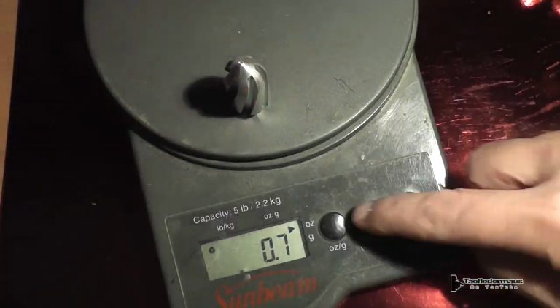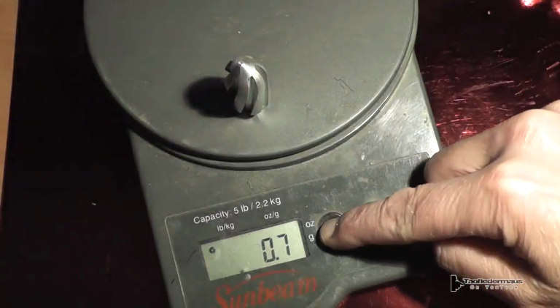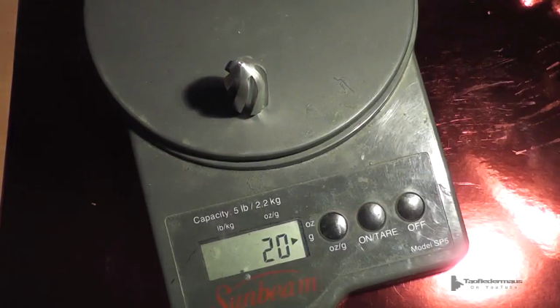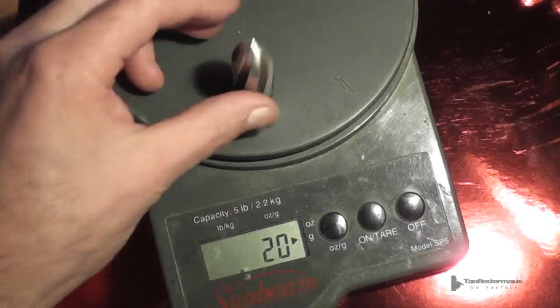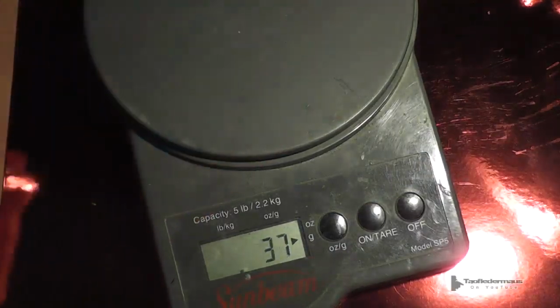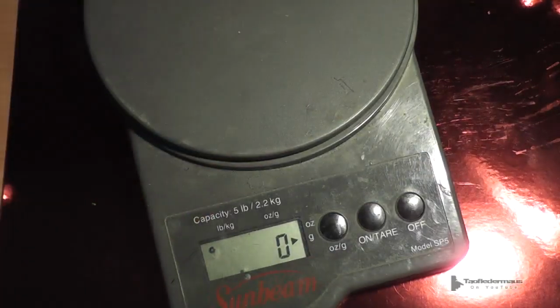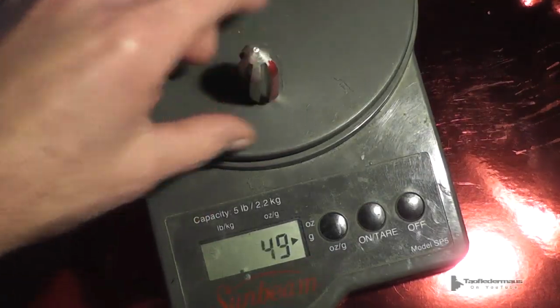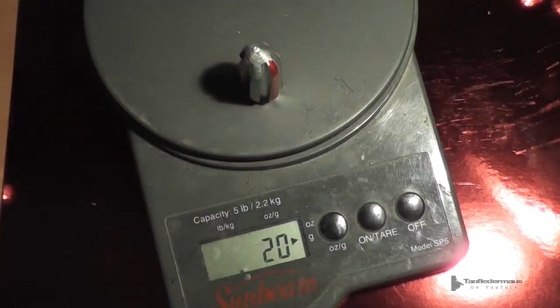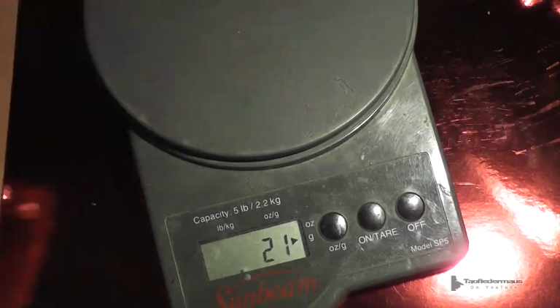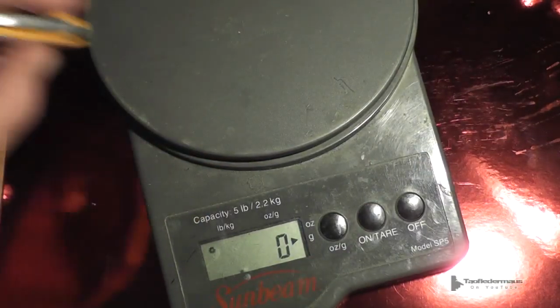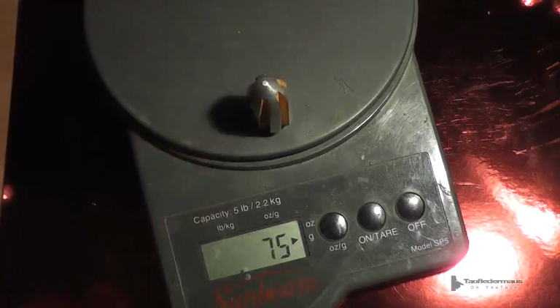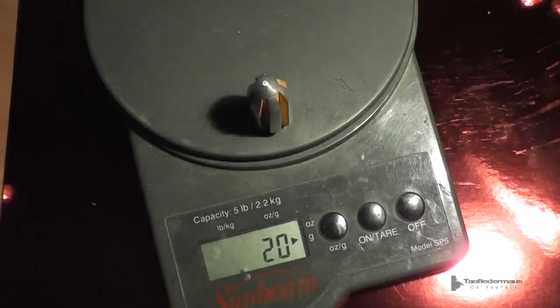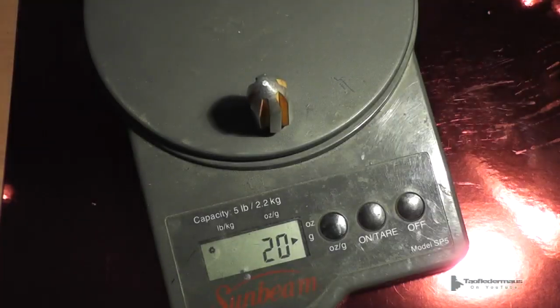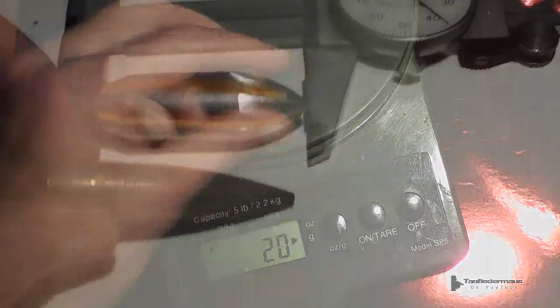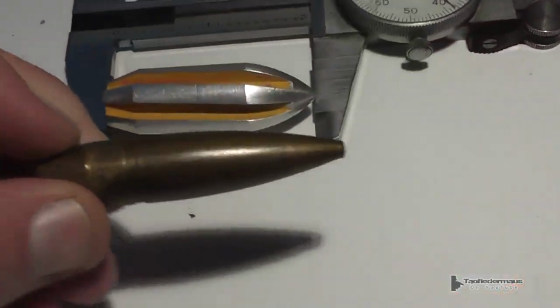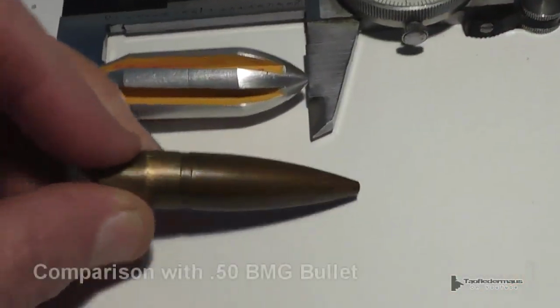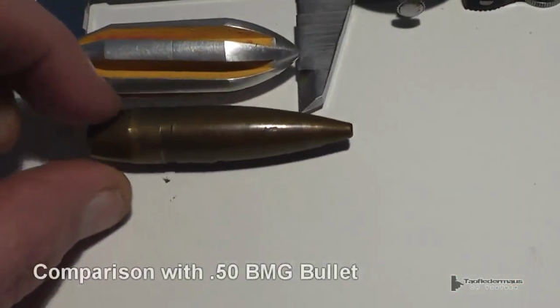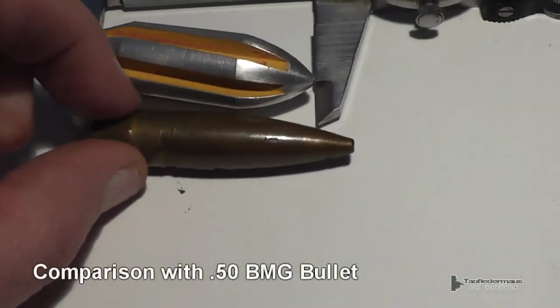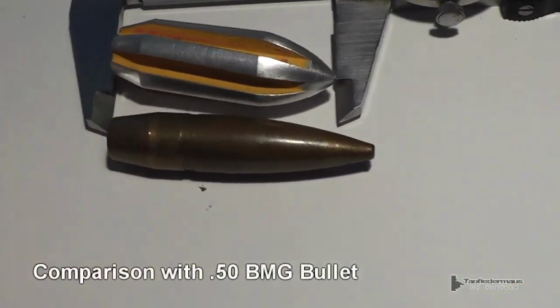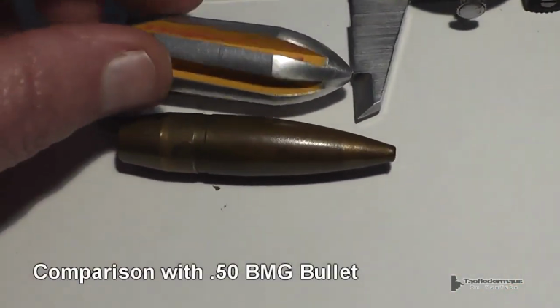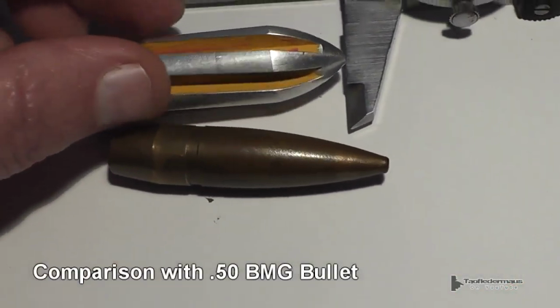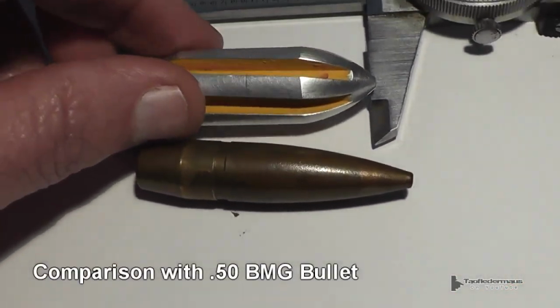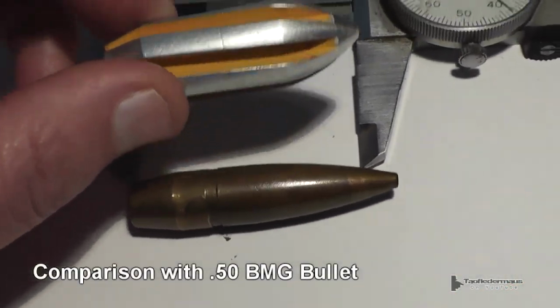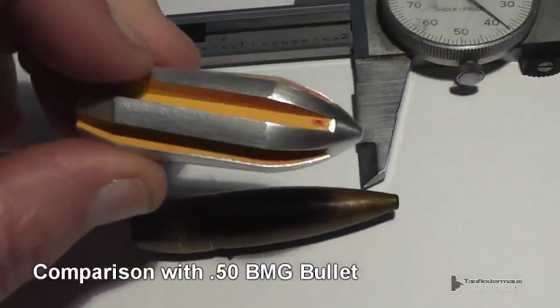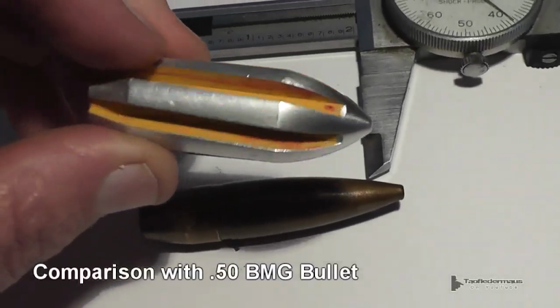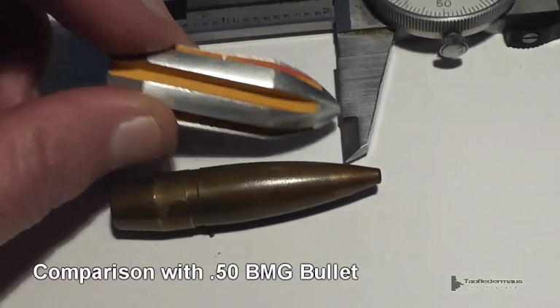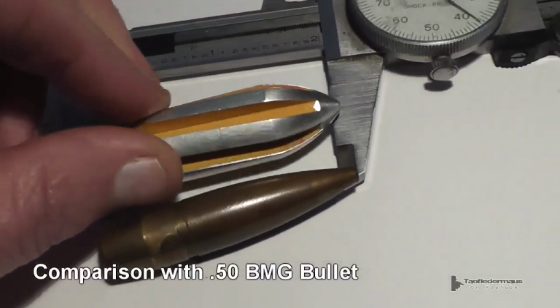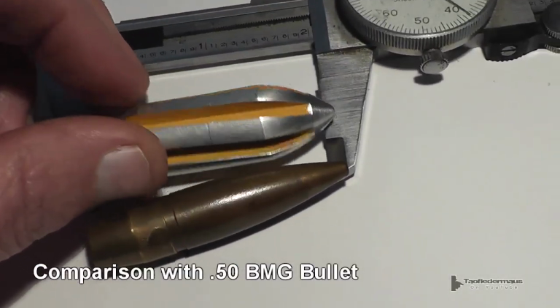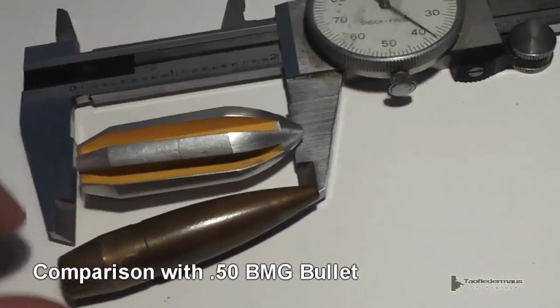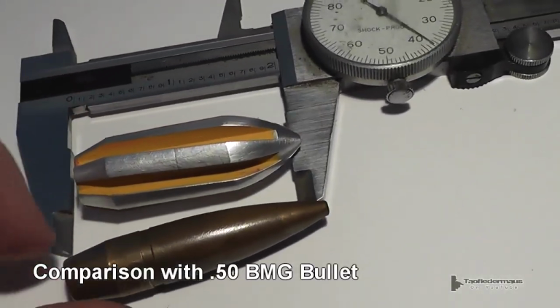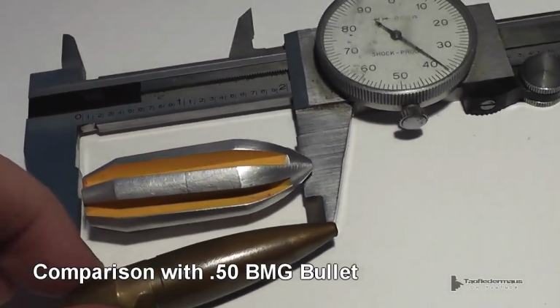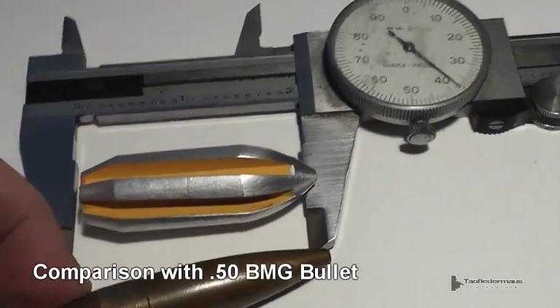Each round weighs 7 tenths of an ounce, or about 20 grams according to the scale. Each round is basically a 70 caliber slug, 2 inches long. And that's a 50 caliber bullet just for comparison.